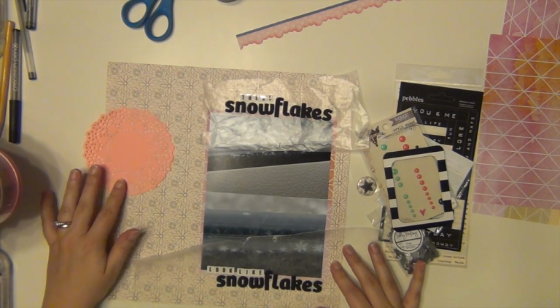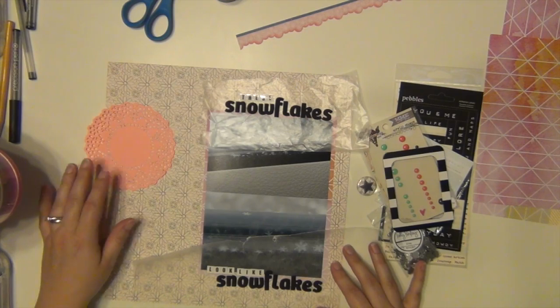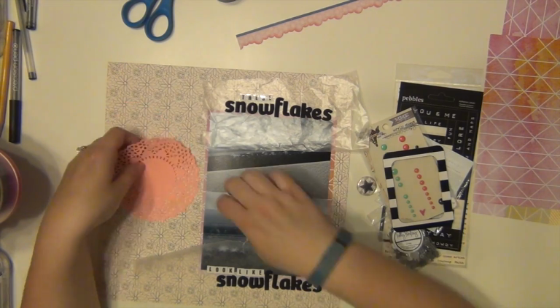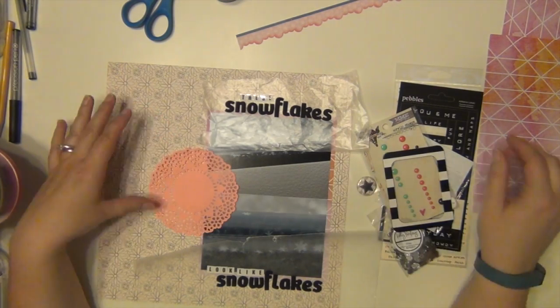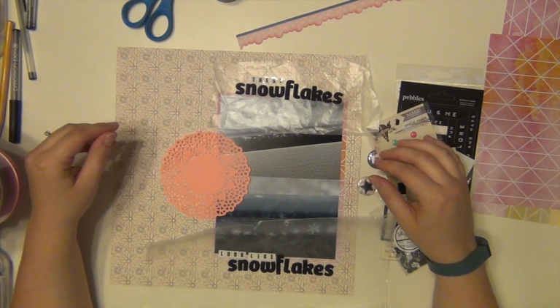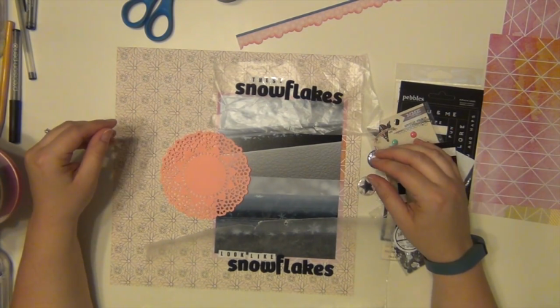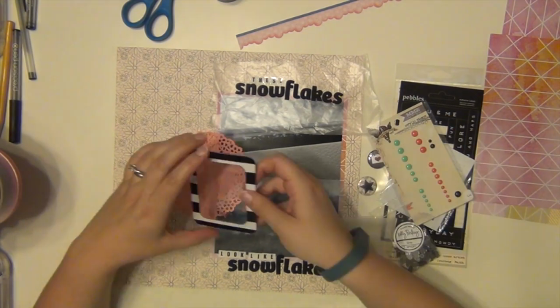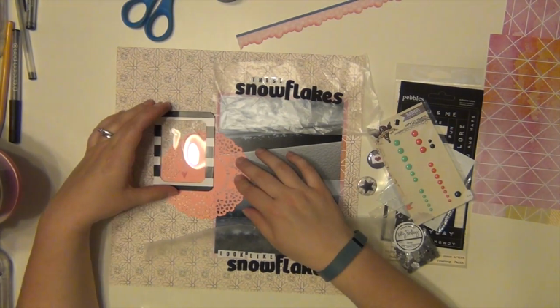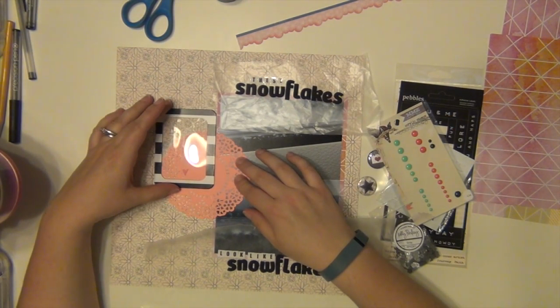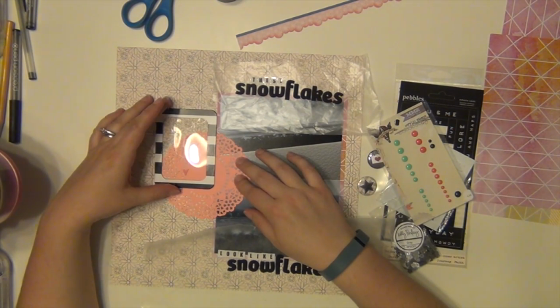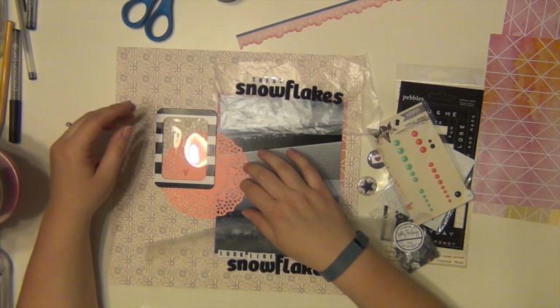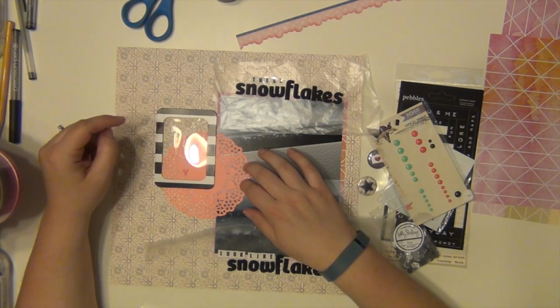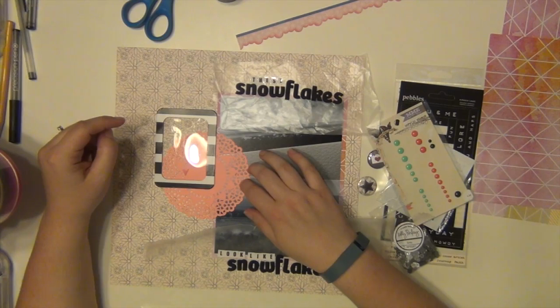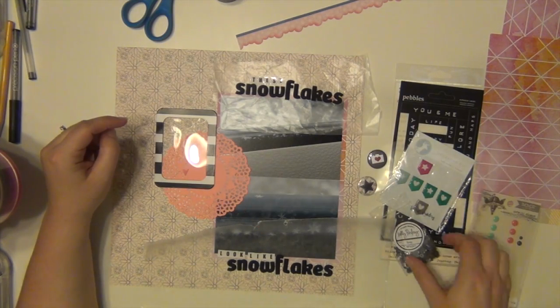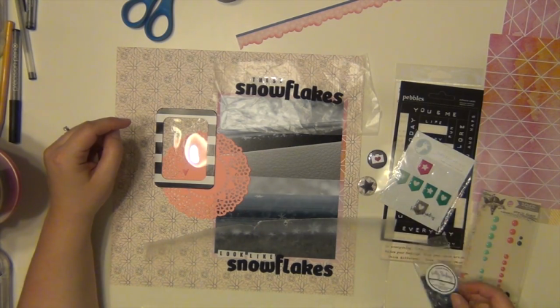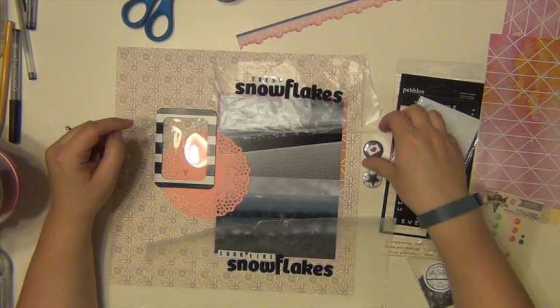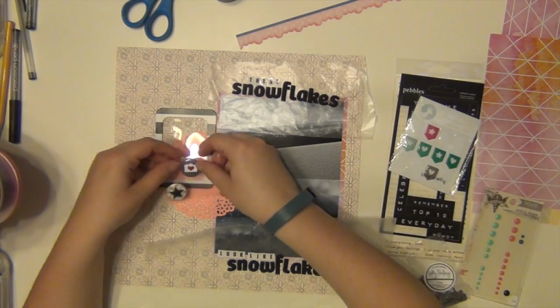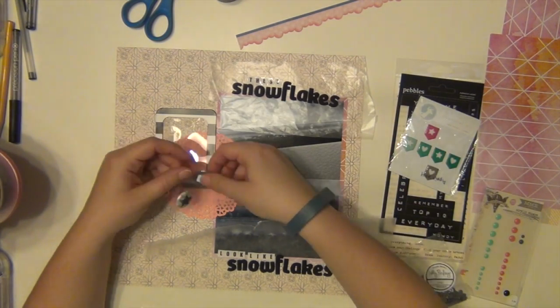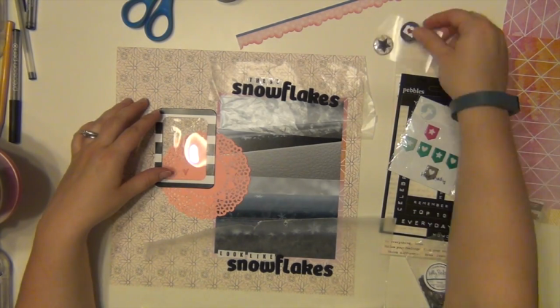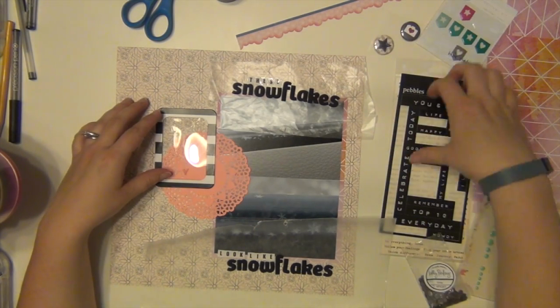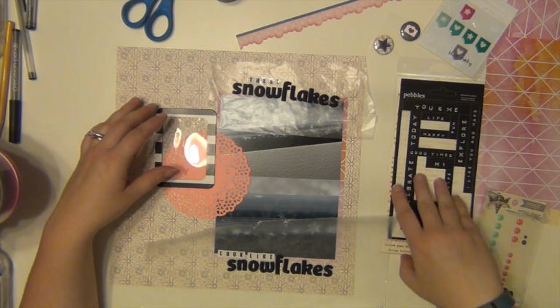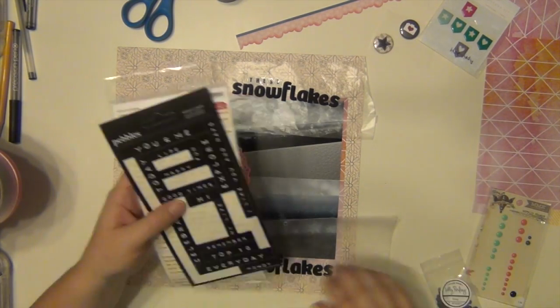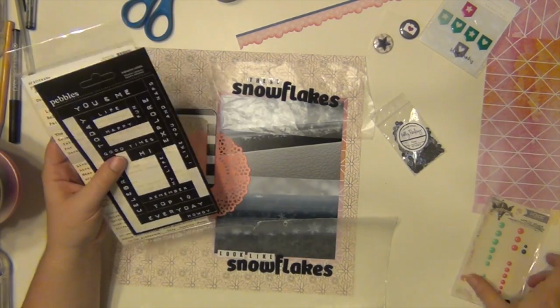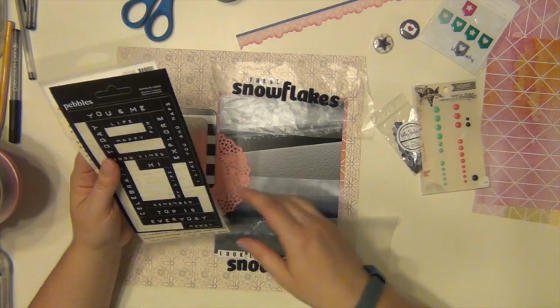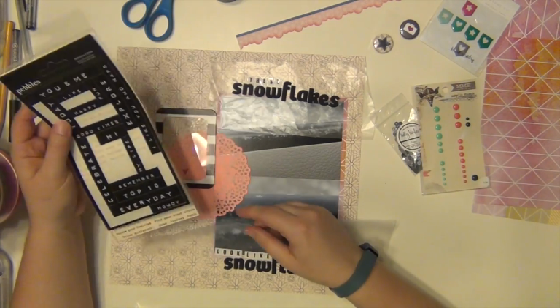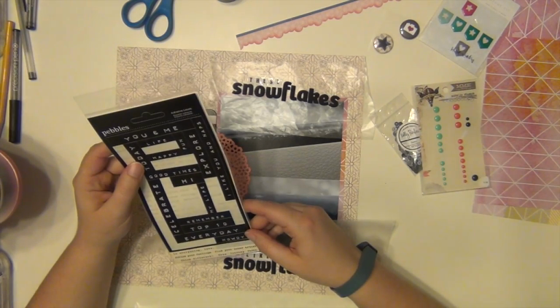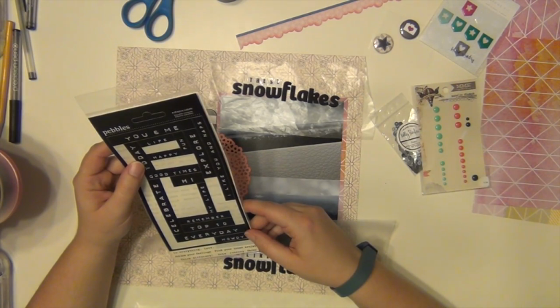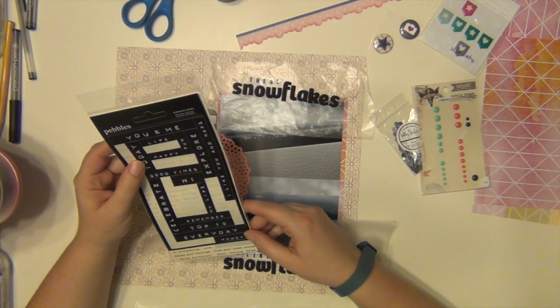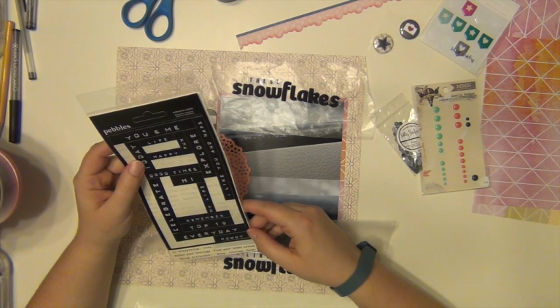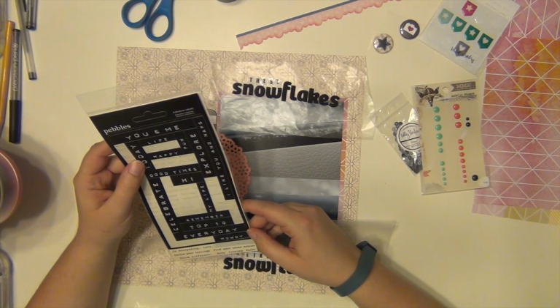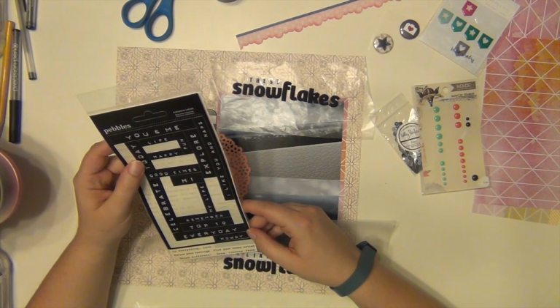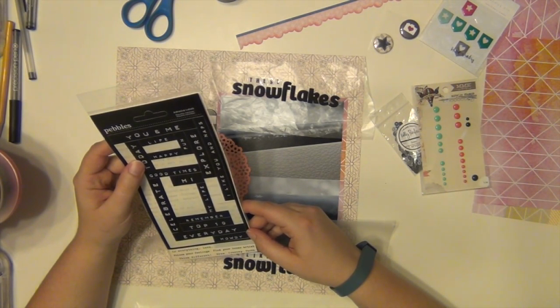When I looked at the snowflakes I was like, 'these snowflakes look like snowflakes' — that's literally what I said. And I was like, that sounds like Super Troopers. So that's what my title is. I hope I didn't confuse you too much, but if you've seen the movie then I'm sure you know what I'm talking about.